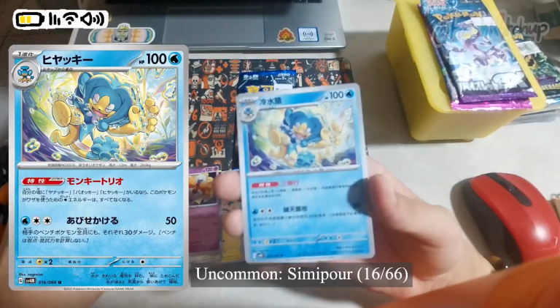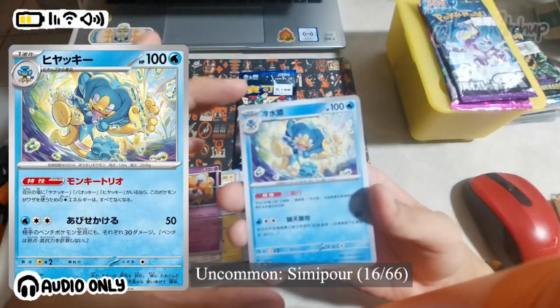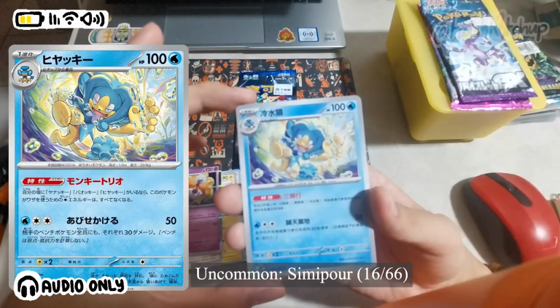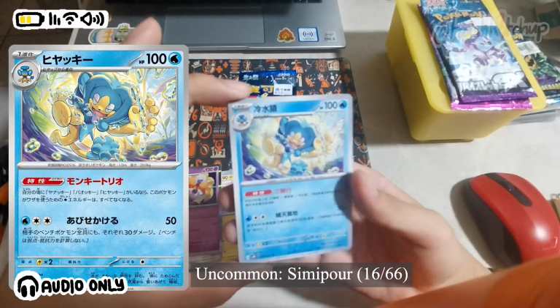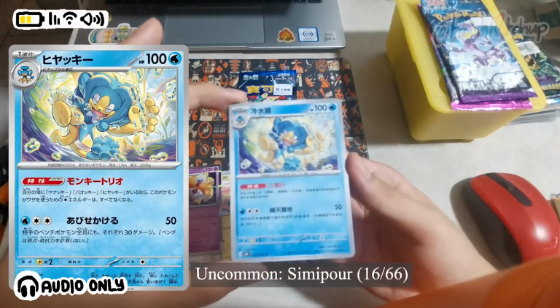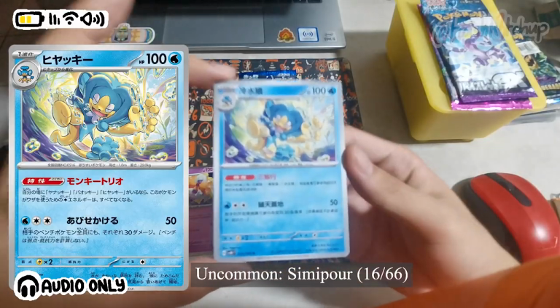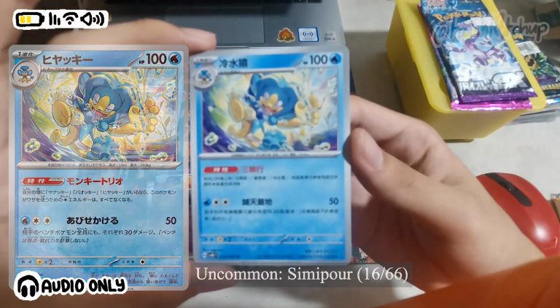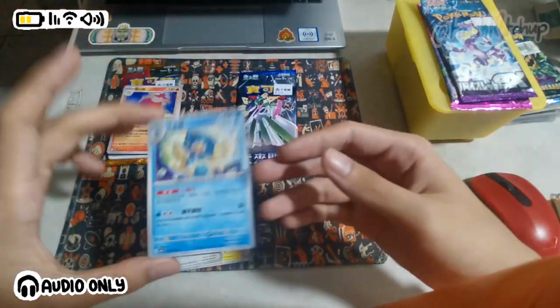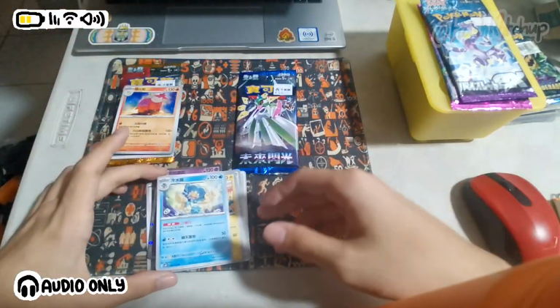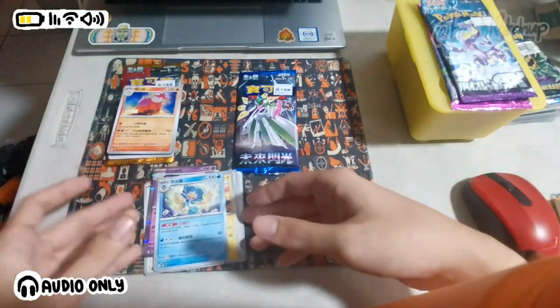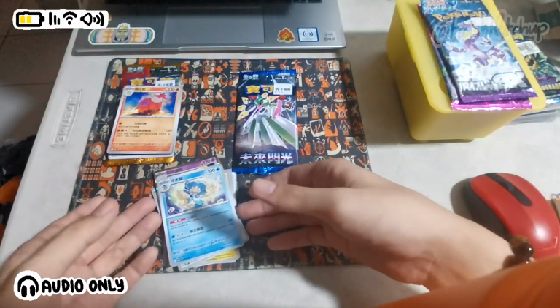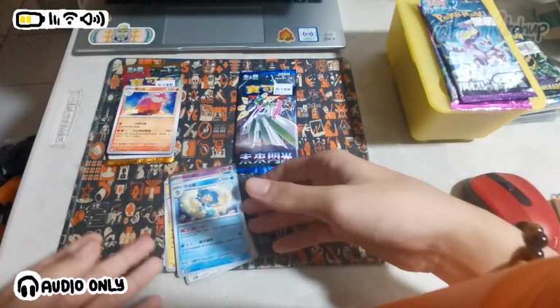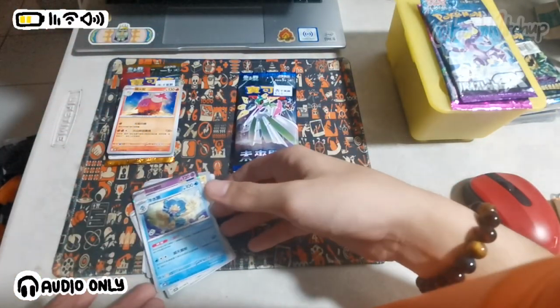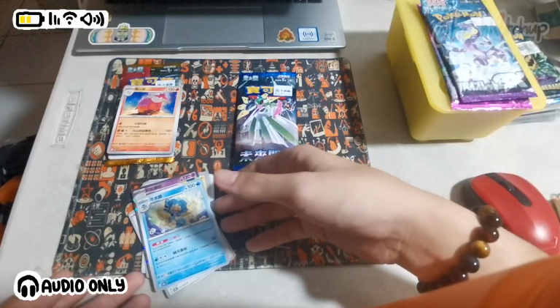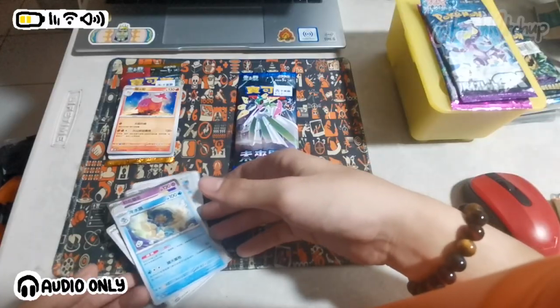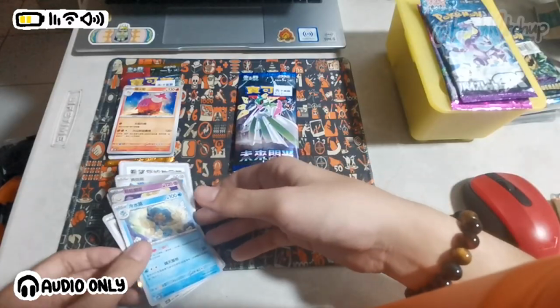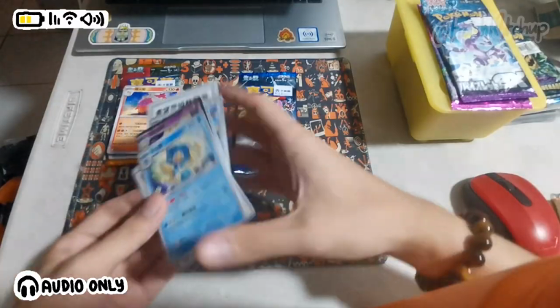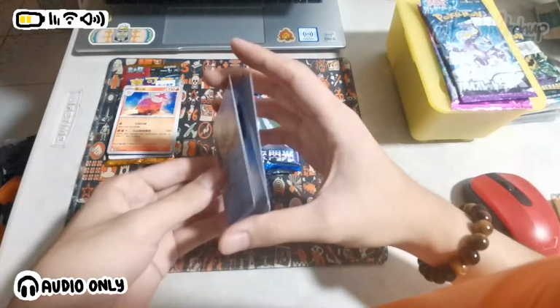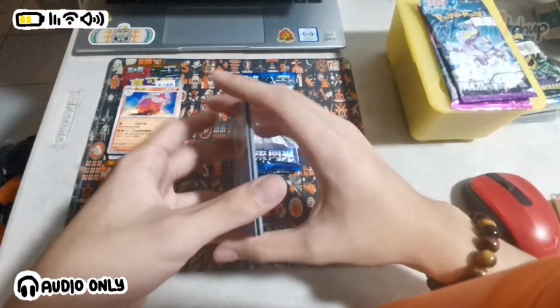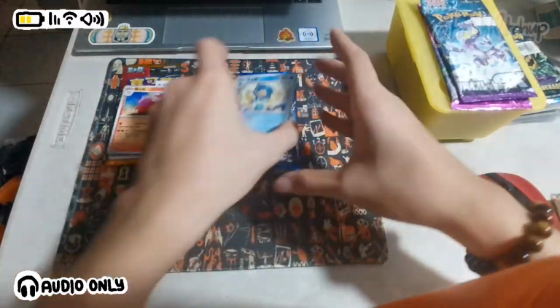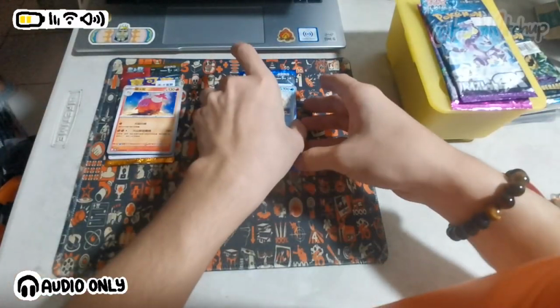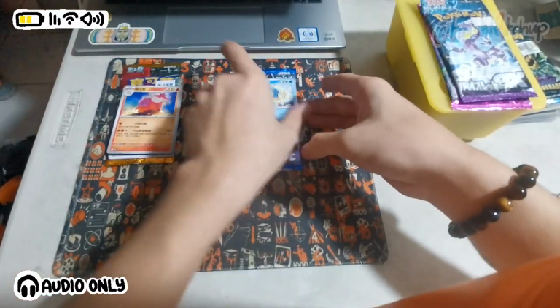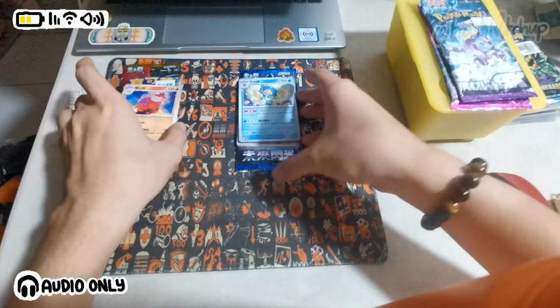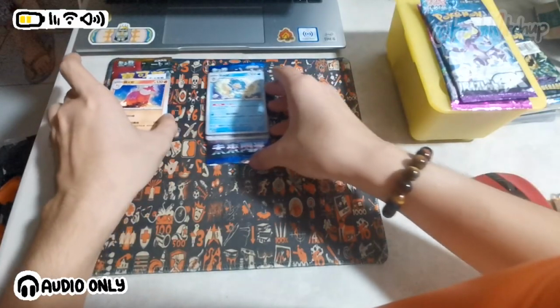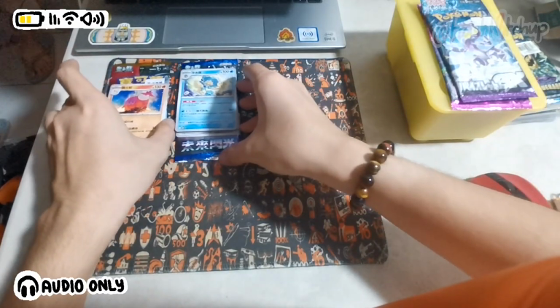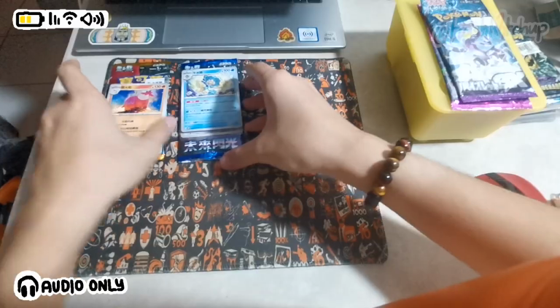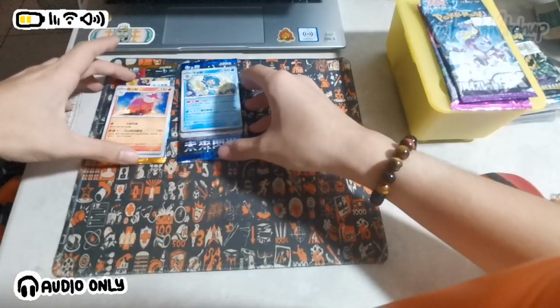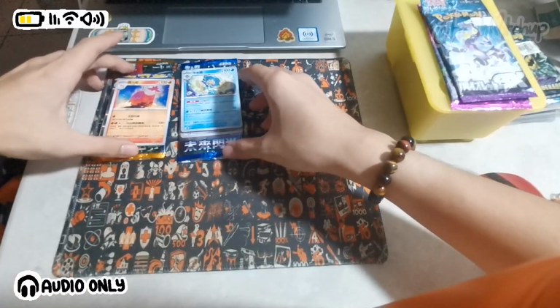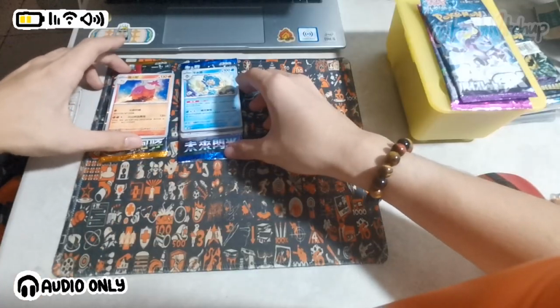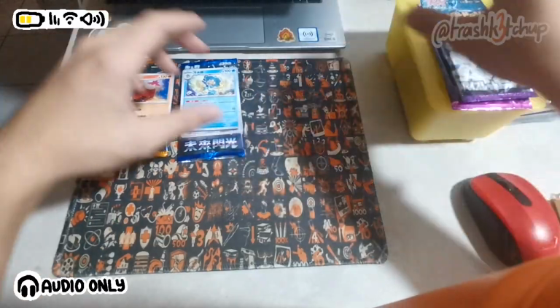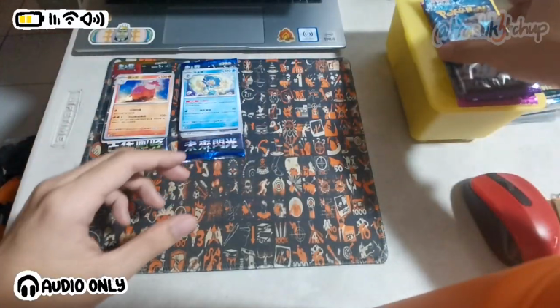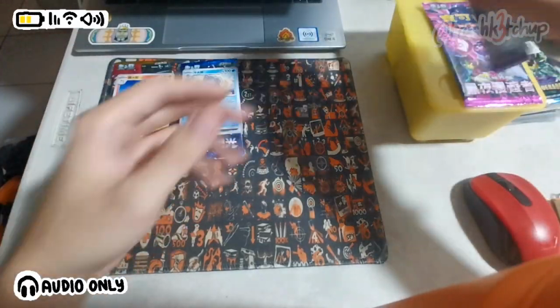This is the Future Flash pack. I especially like the Espathra card, it looks quite nice. I also really like this Semipore. Normally Semipore looks kinda ugly to me, but I have to say I really like the artwork on this one.